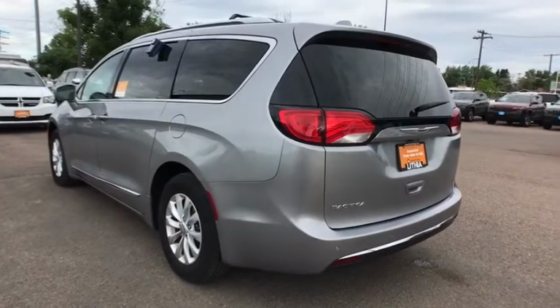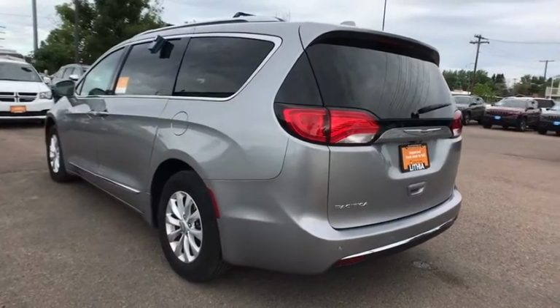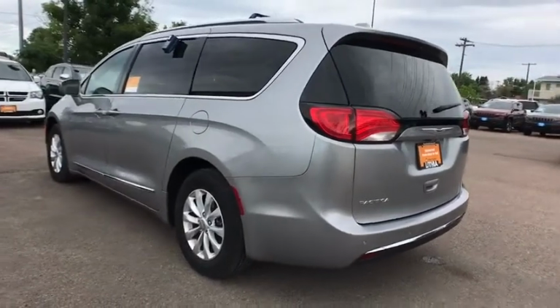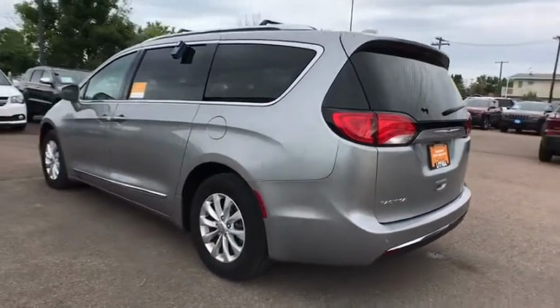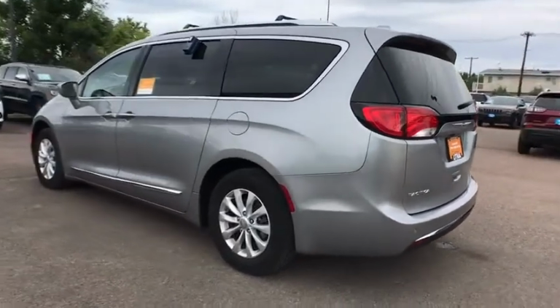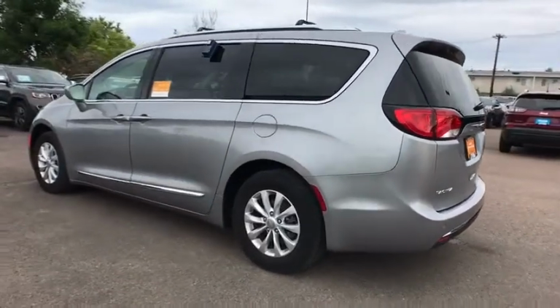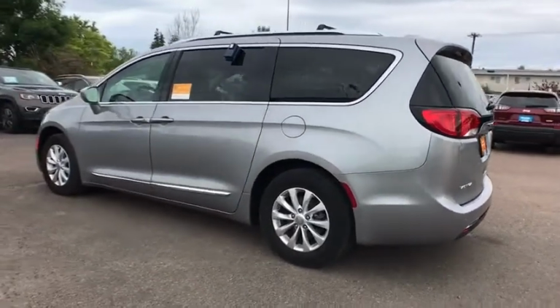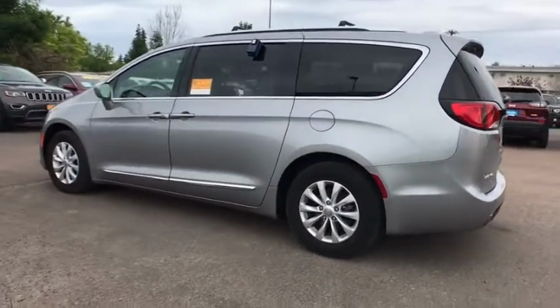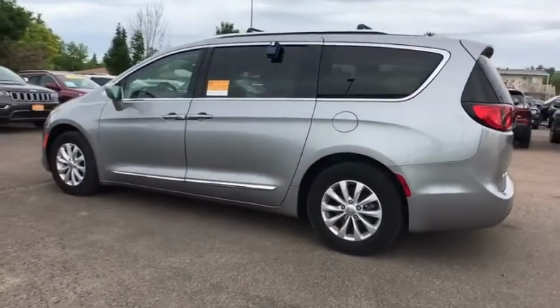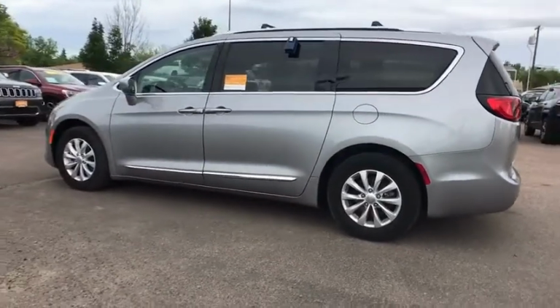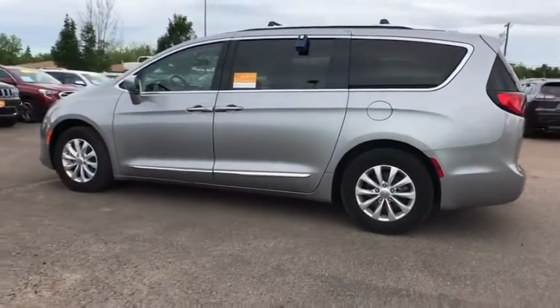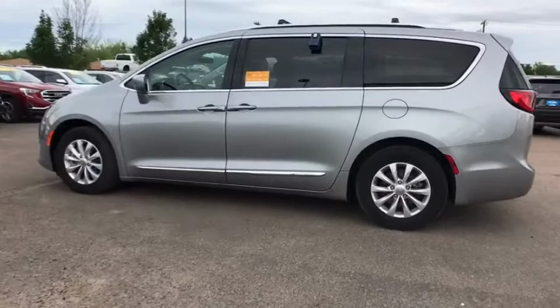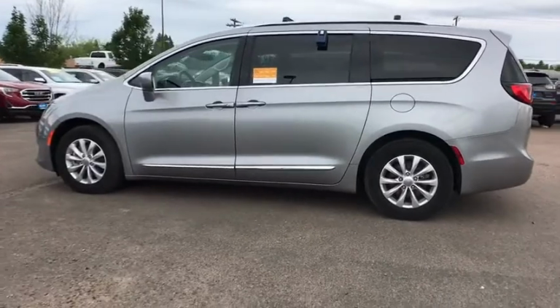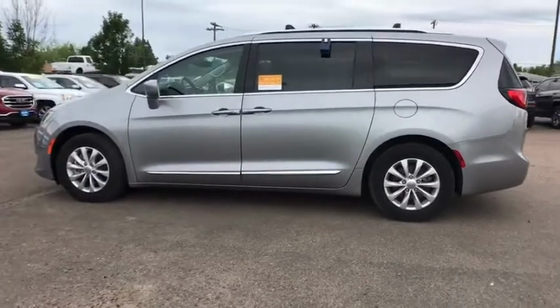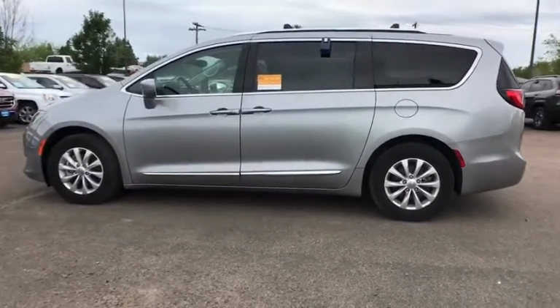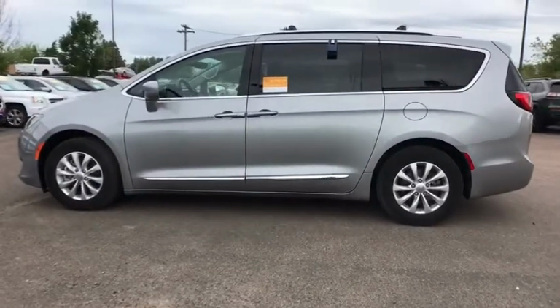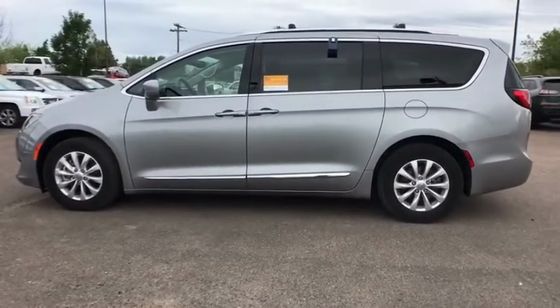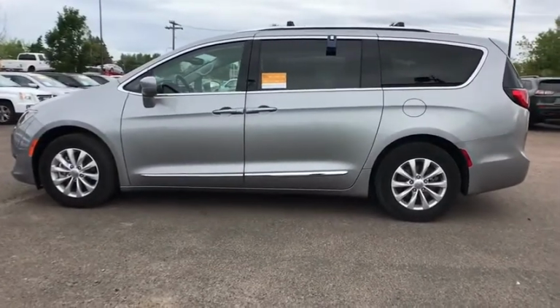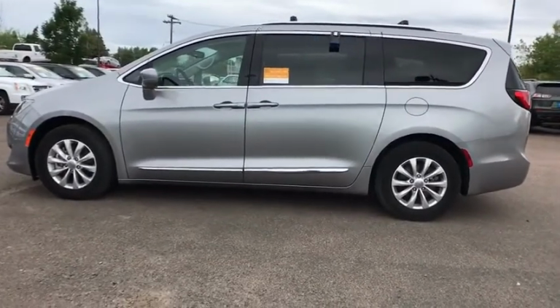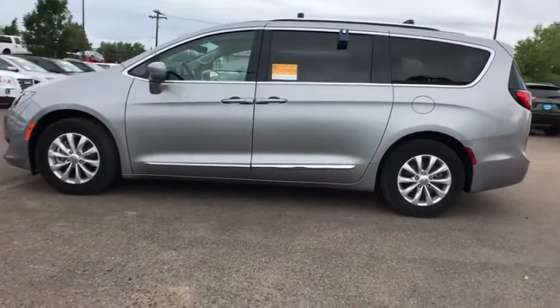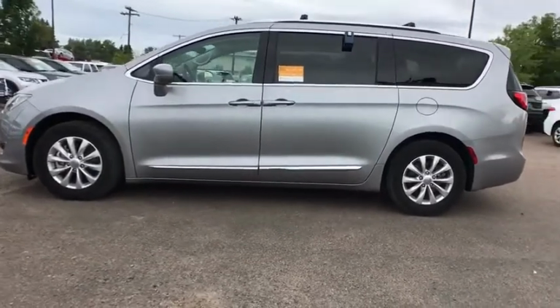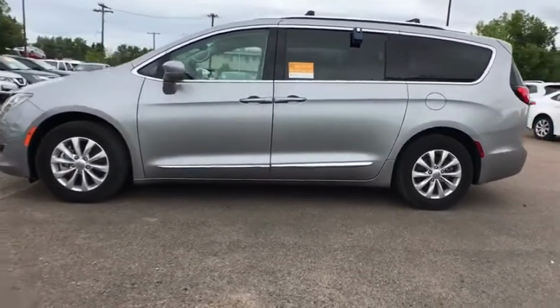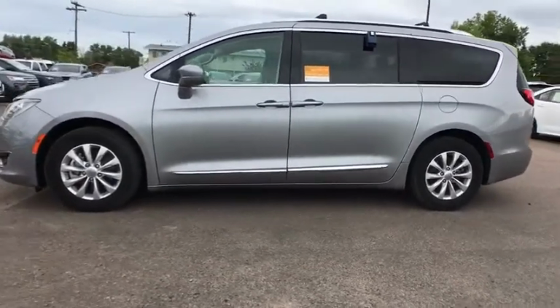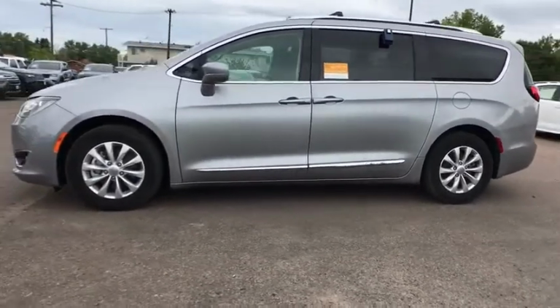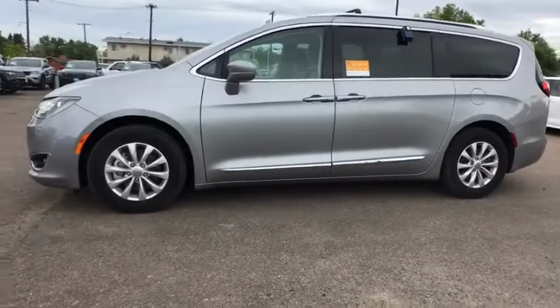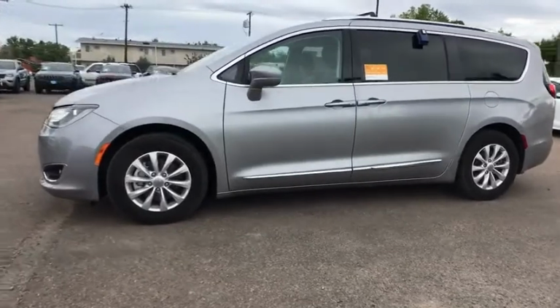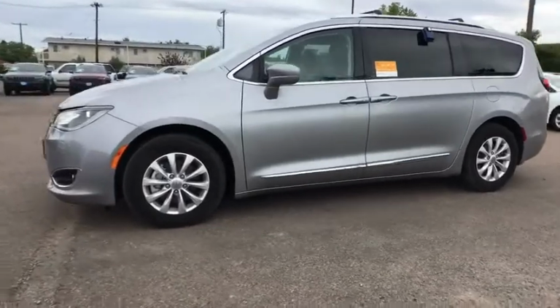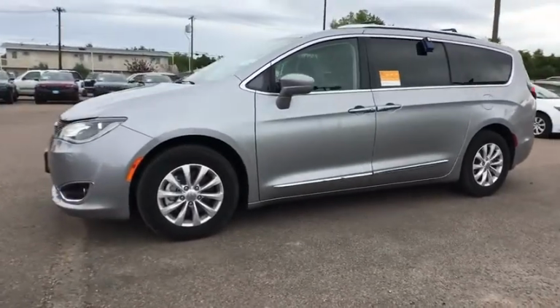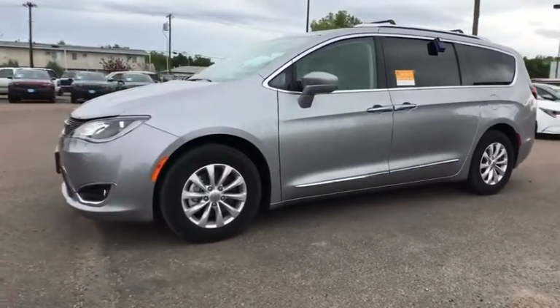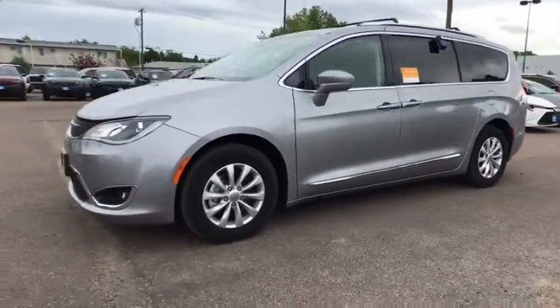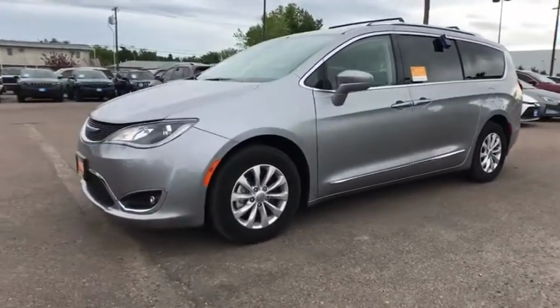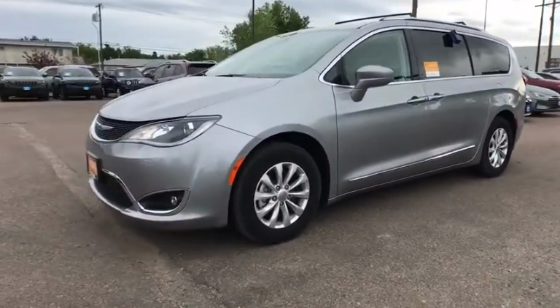Power liftgate, third-row seat, backup camera, remote engine start, keyless entry, leather-wrapped steering wheel, power steering, adjustable steering wheel, driver lumbar, cruise control, front floor mats, ABS four-wheel.